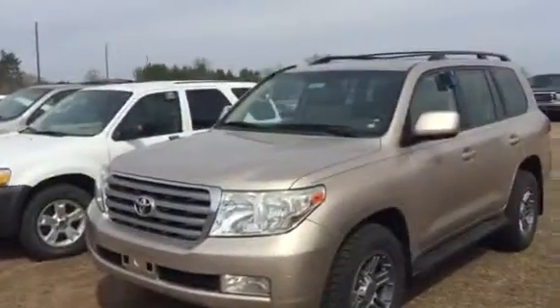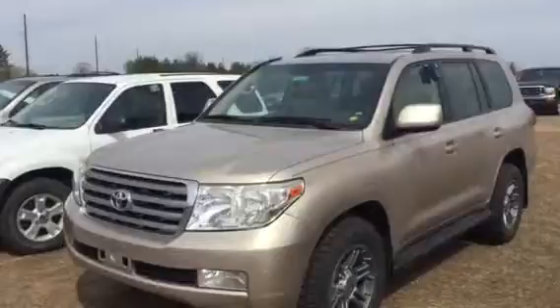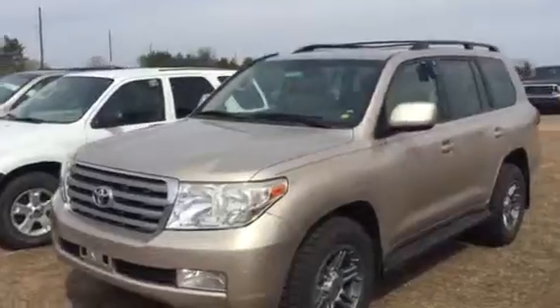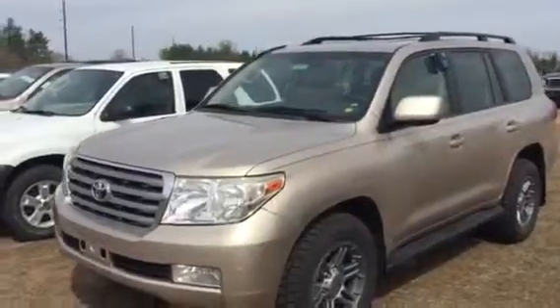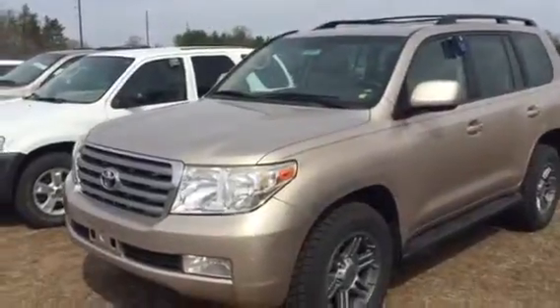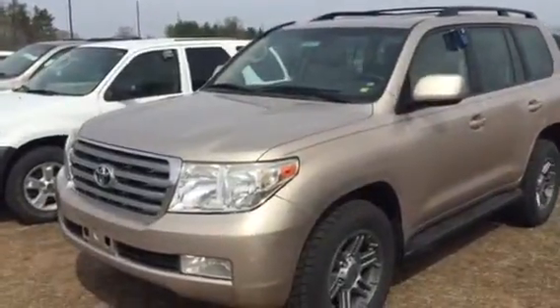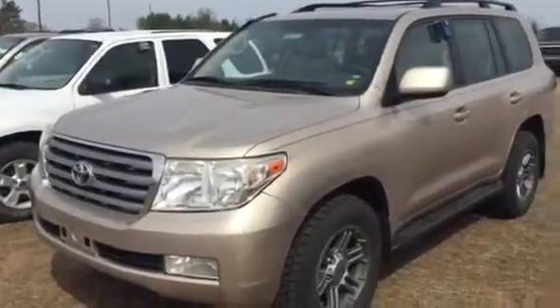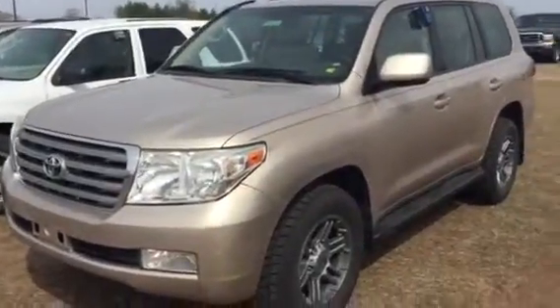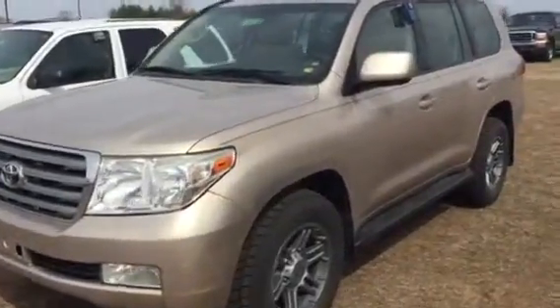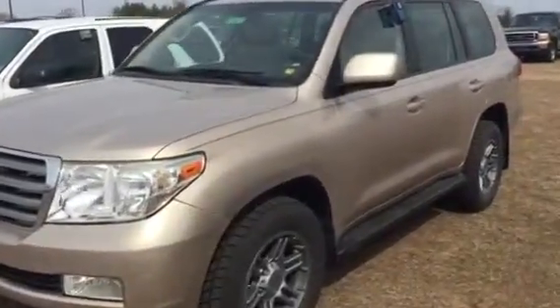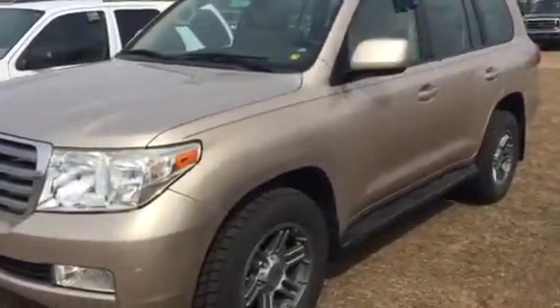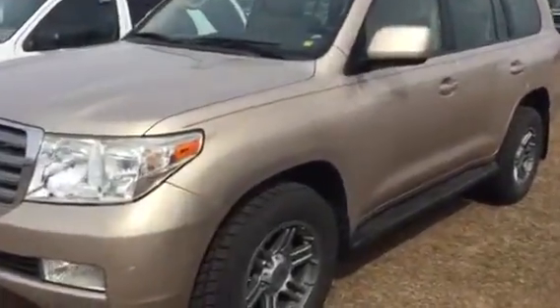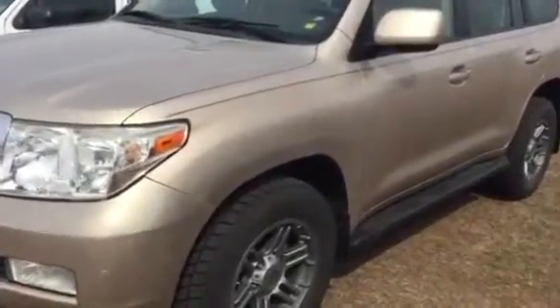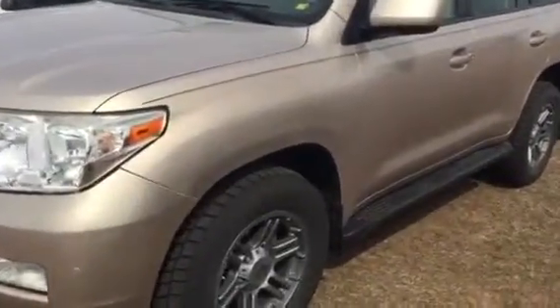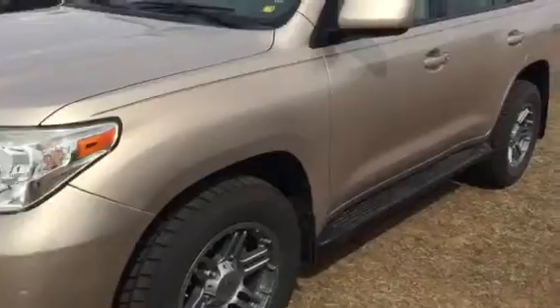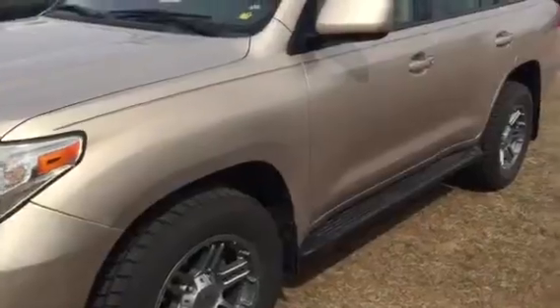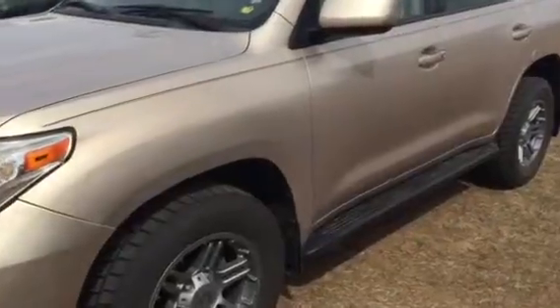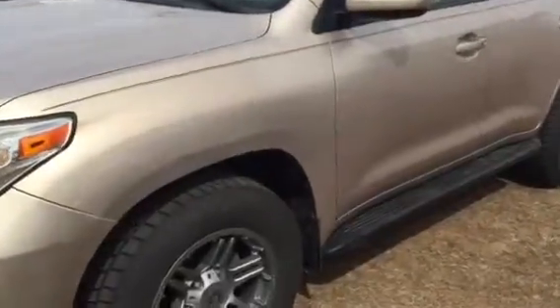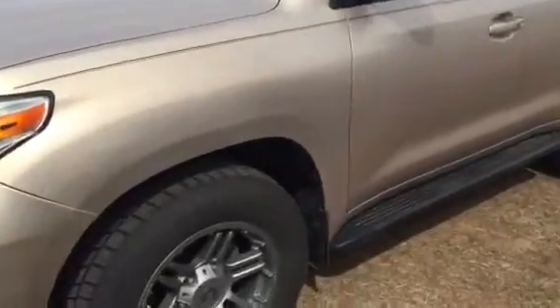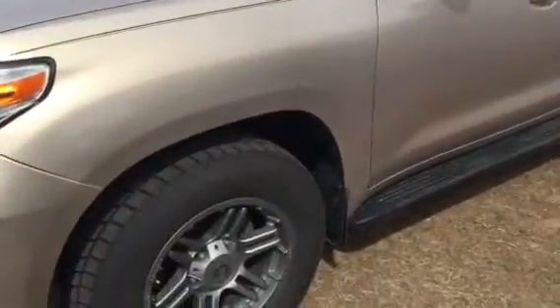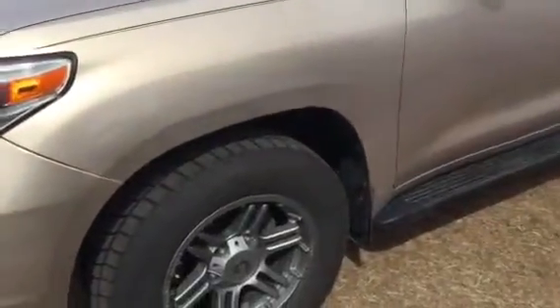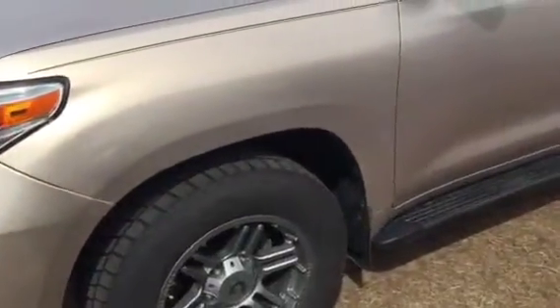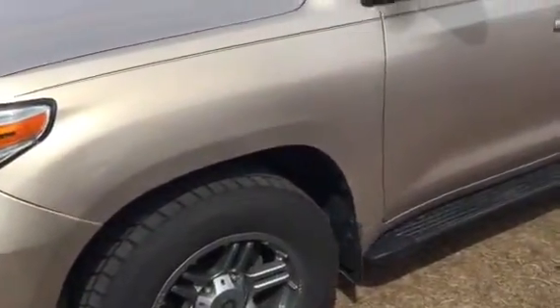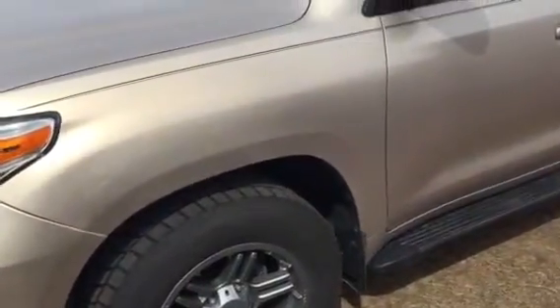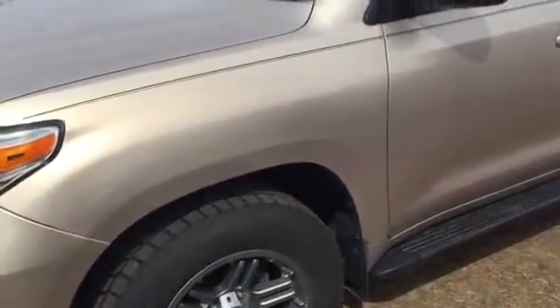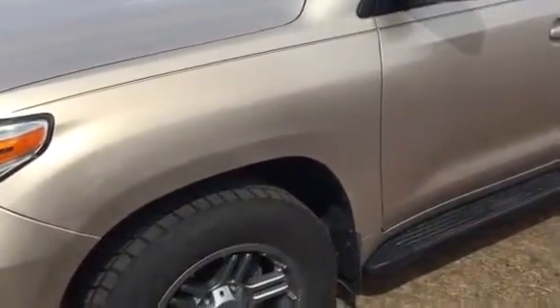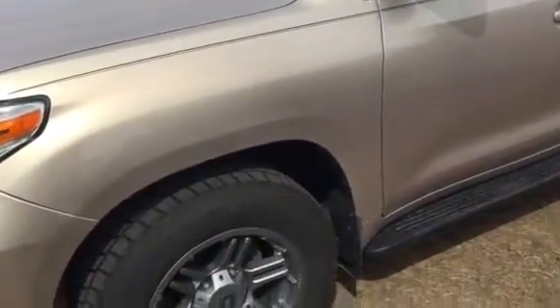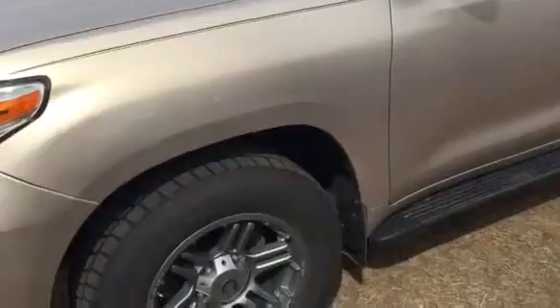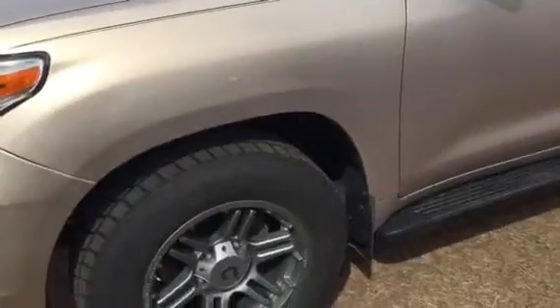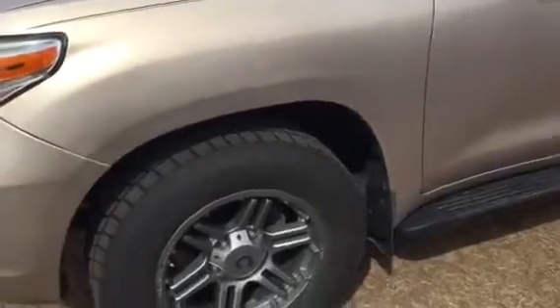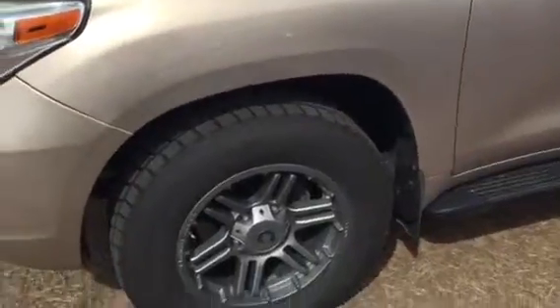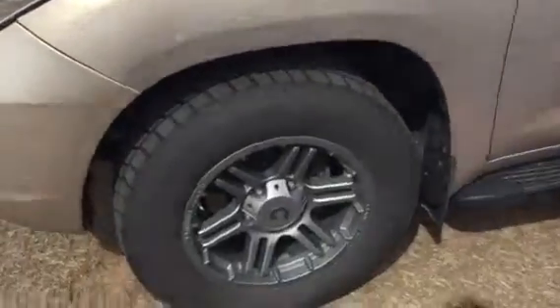I wanted to send you a video sooner than later on the Land Cruiser. I'm not able to get to the inside of it, but I can show you a peek of the inside and show you the exterior.